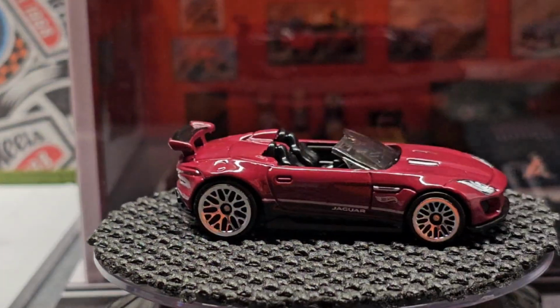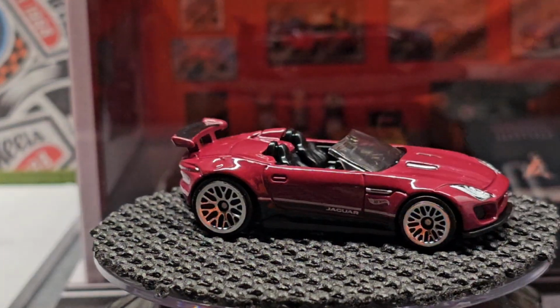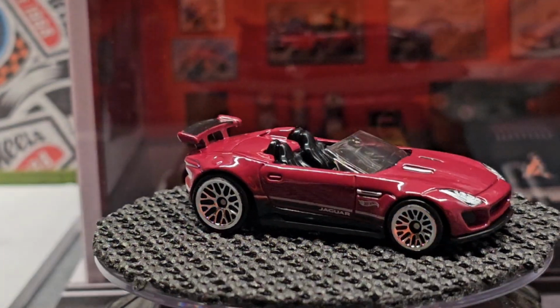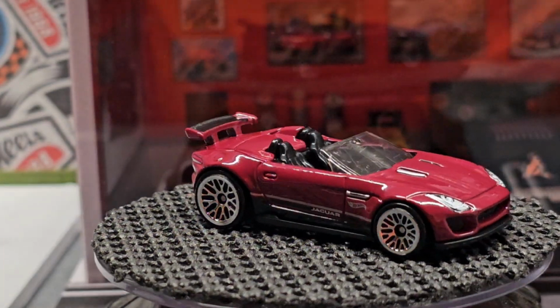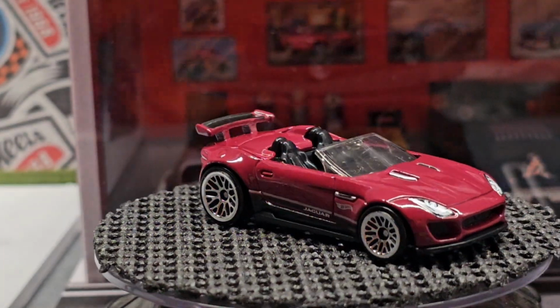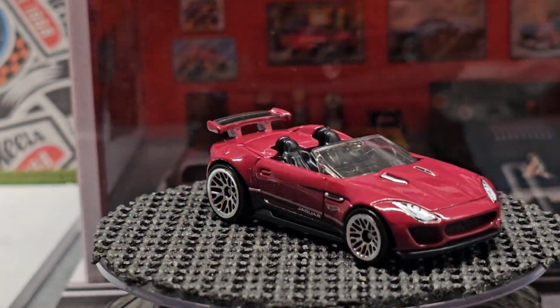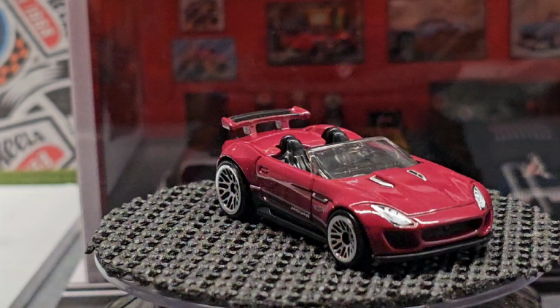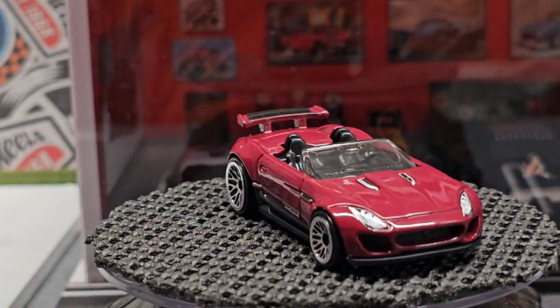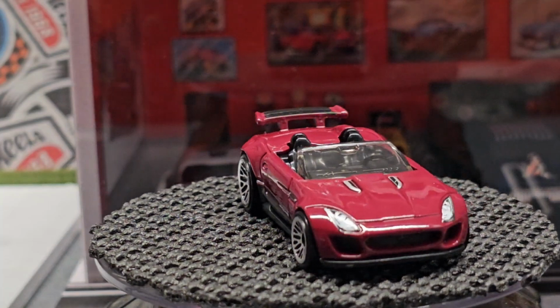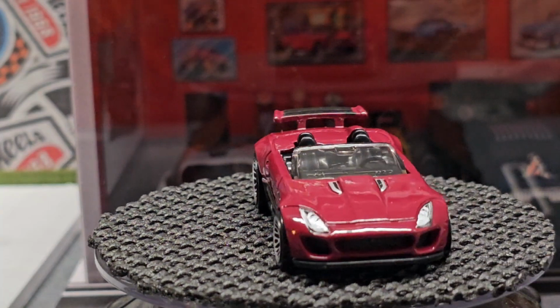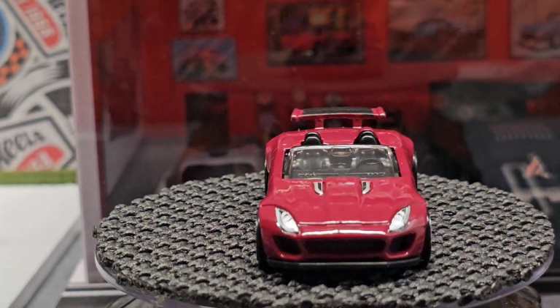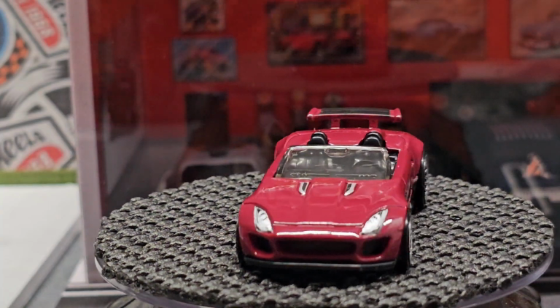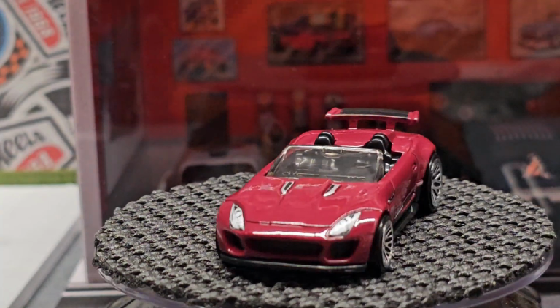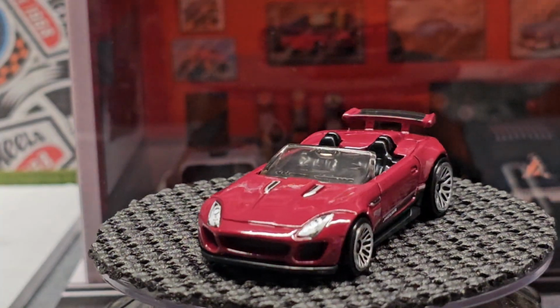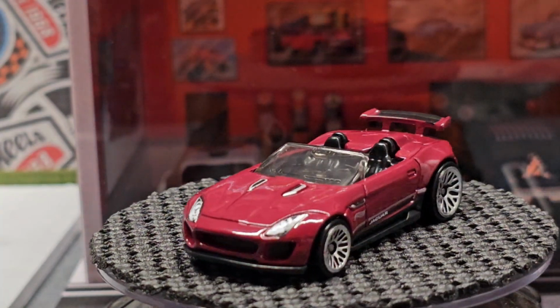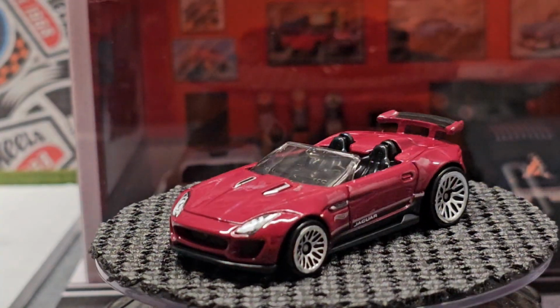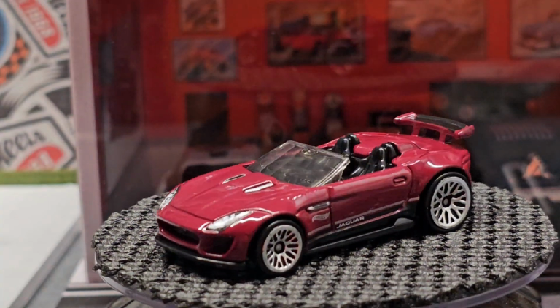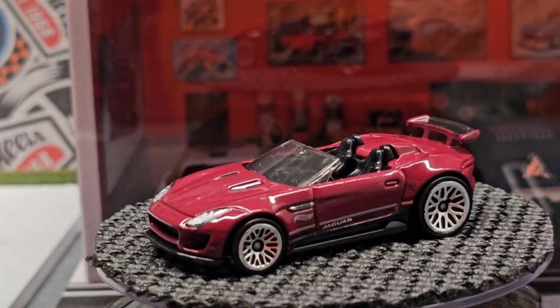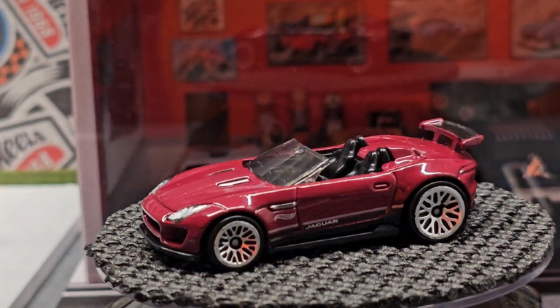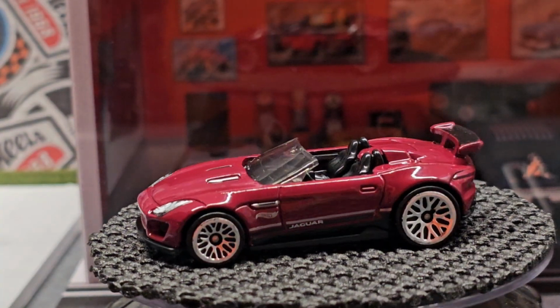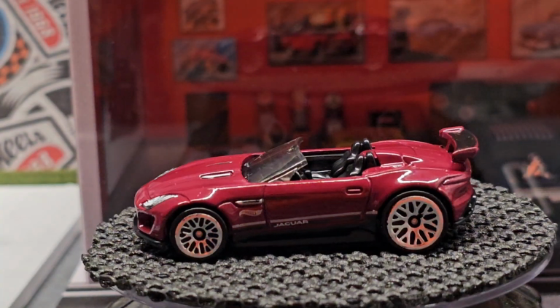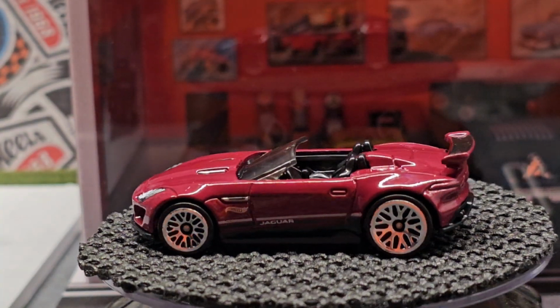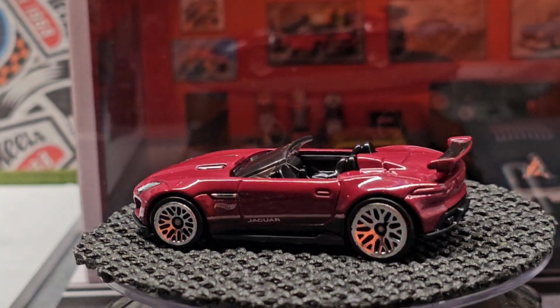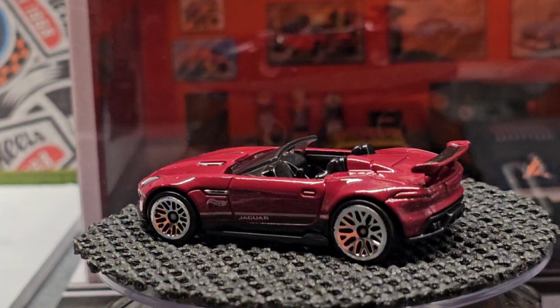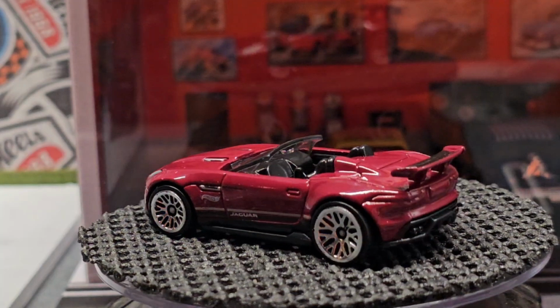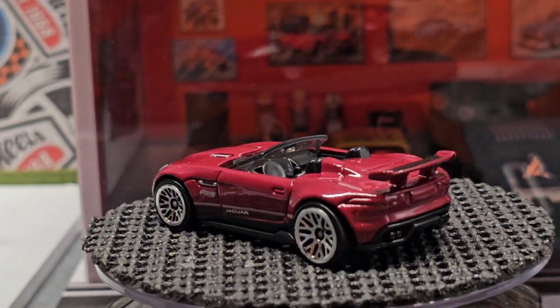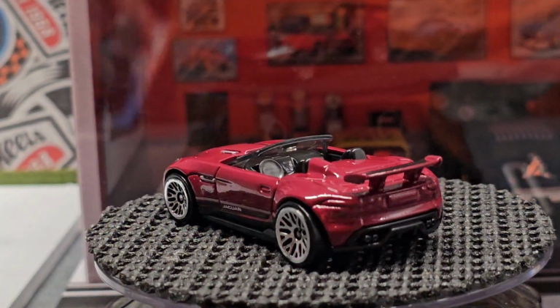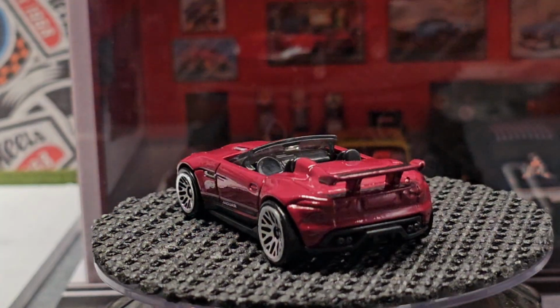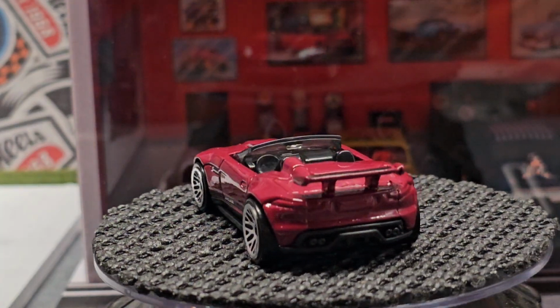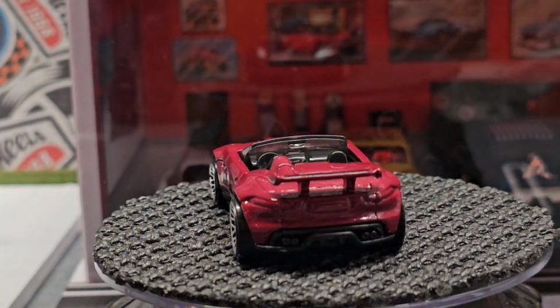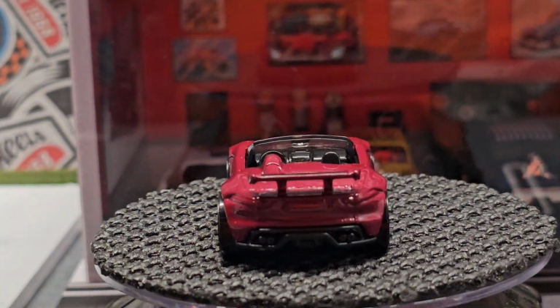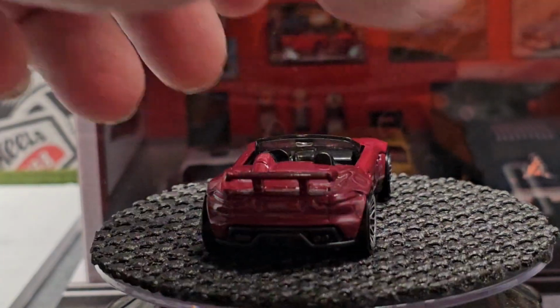I usually don't get this casting — this Jaguar — but I really liked the color on this. The color and wheels just look perfect together, really caught my eye when I was going through the pegs.